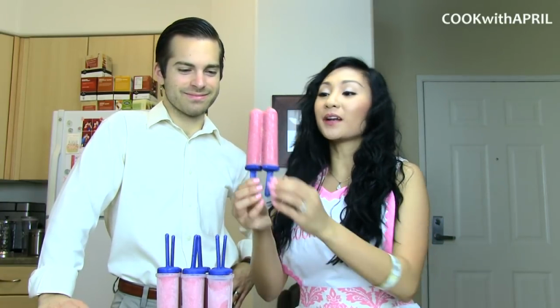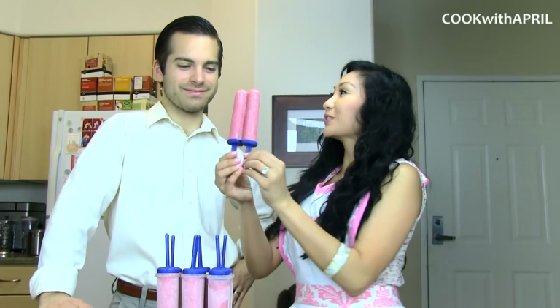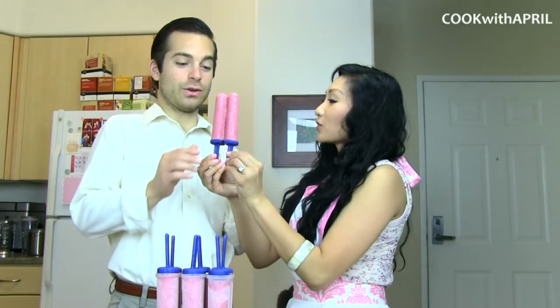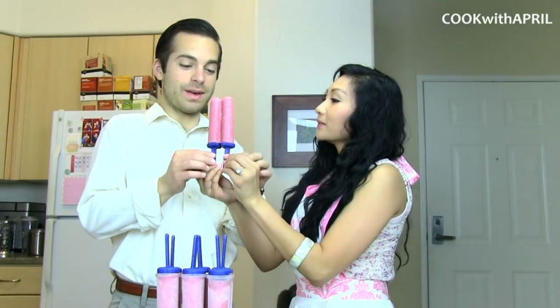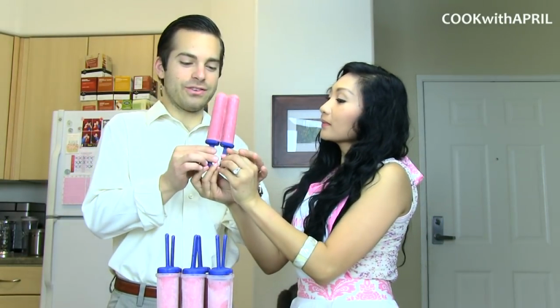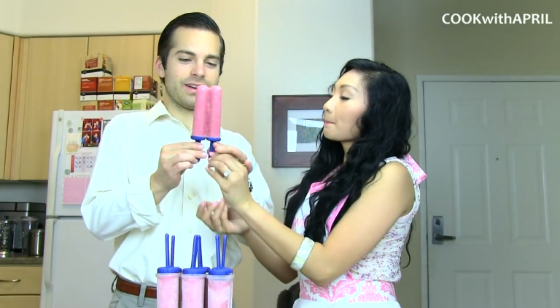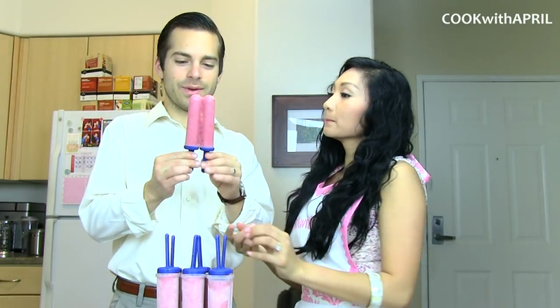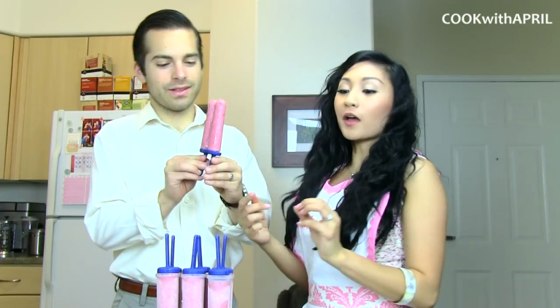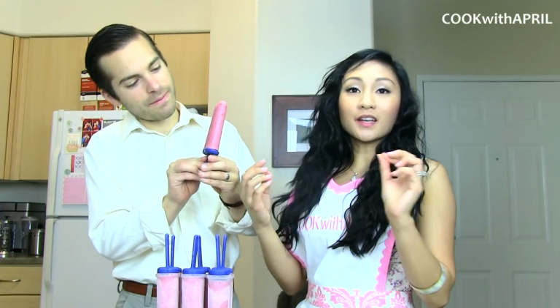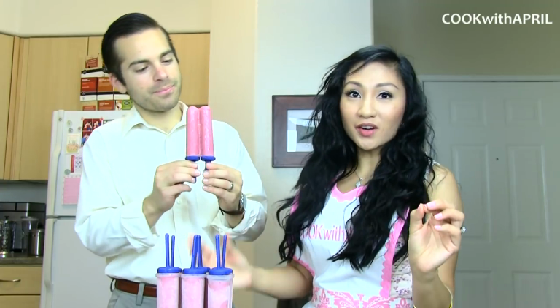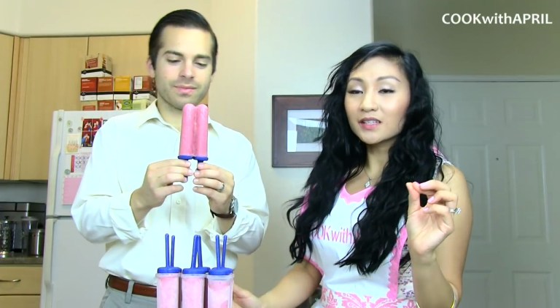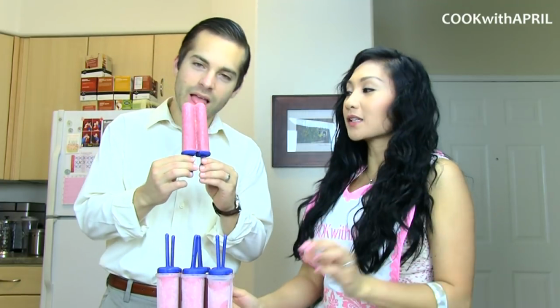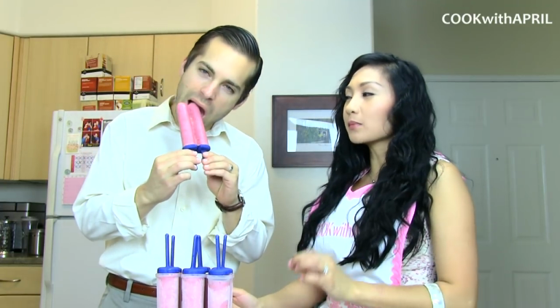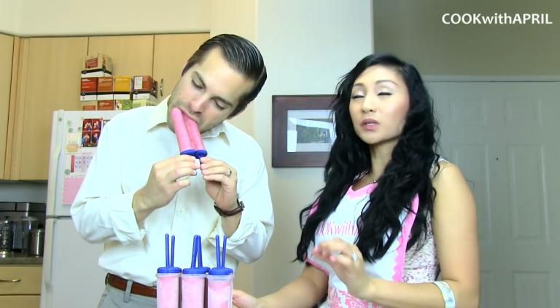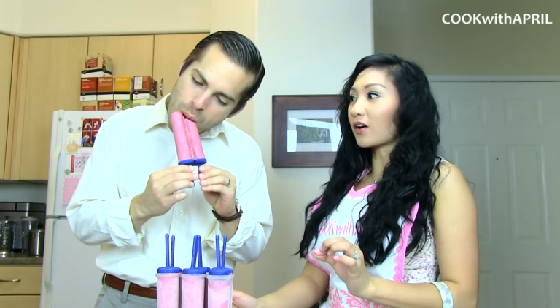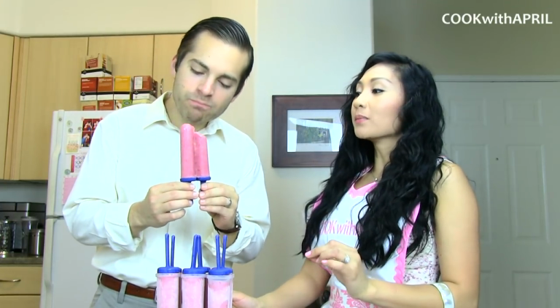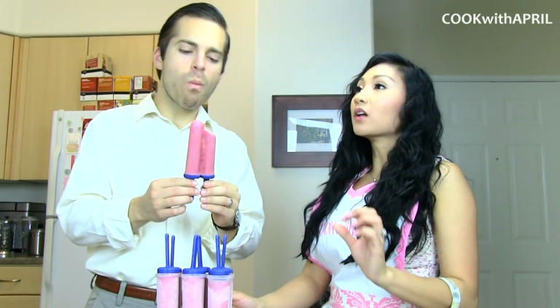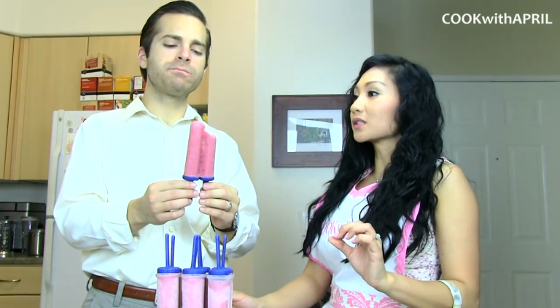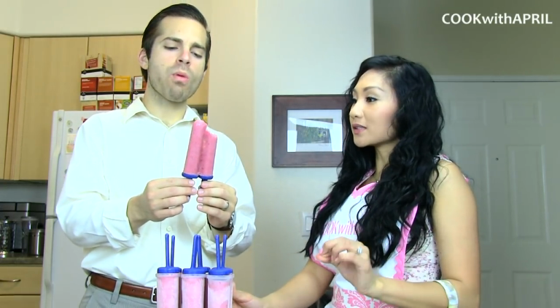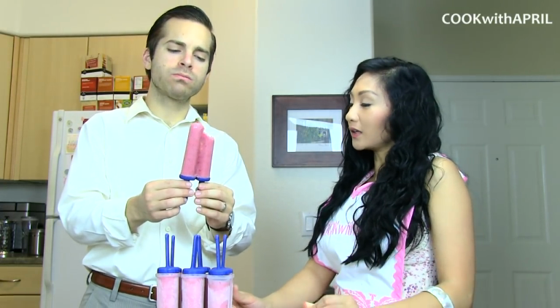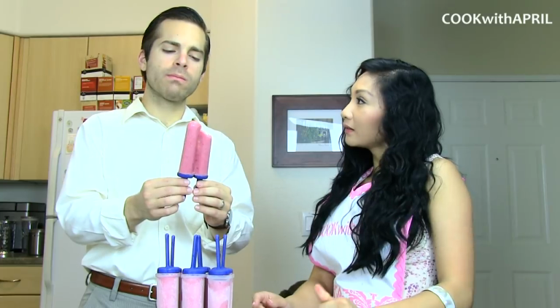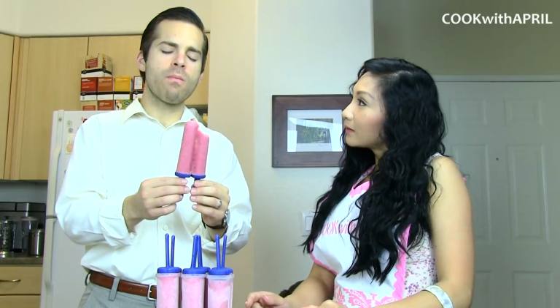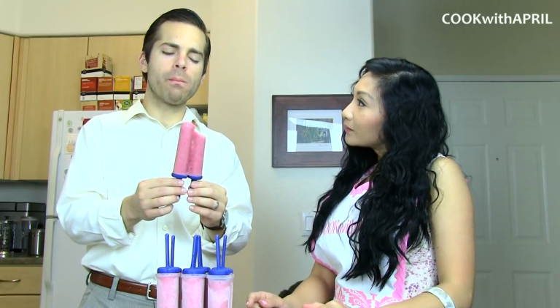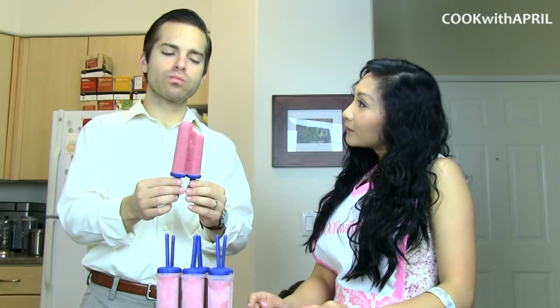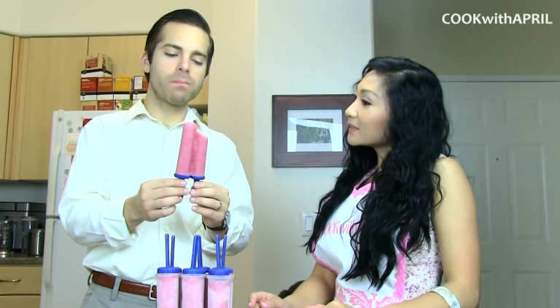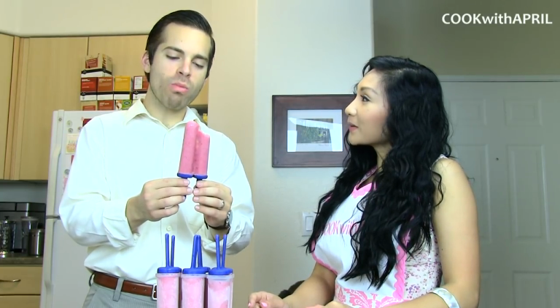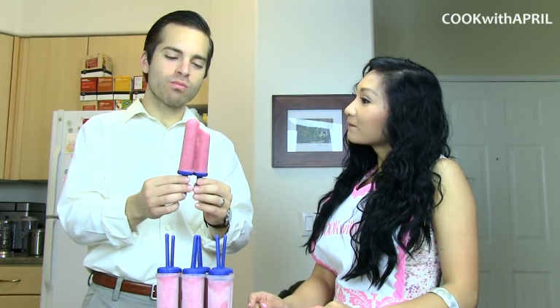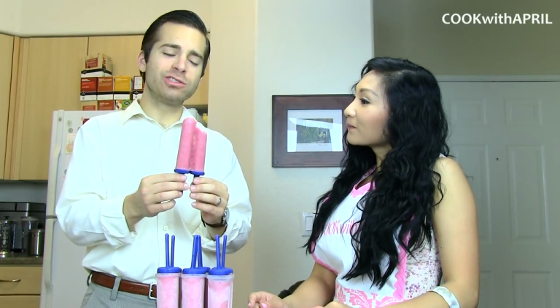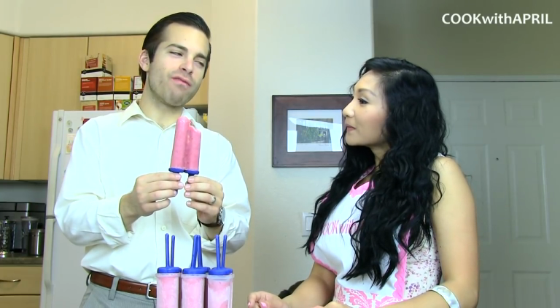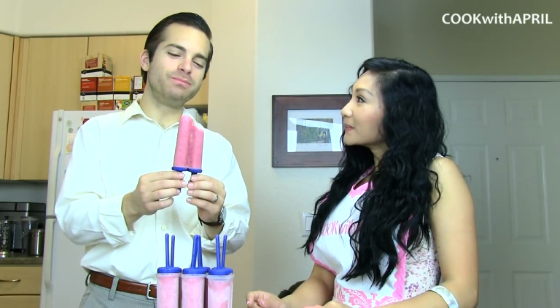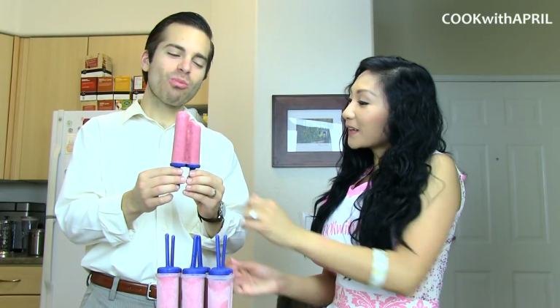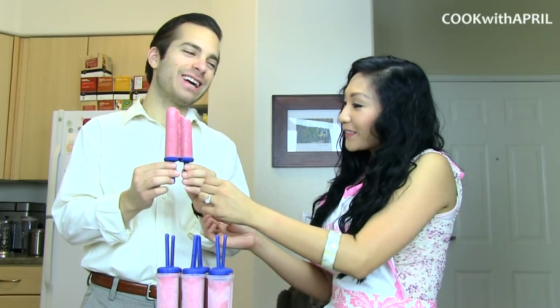So honey, would you like to try it? Does that mean I get to try it? Alright, here it goes. I added extra honey this time, because last time it was really tart, but I loved the sweetness of honey. Mmm. Is it yummy? Oh, this is my favorite.